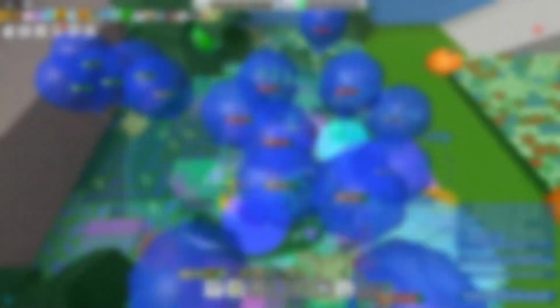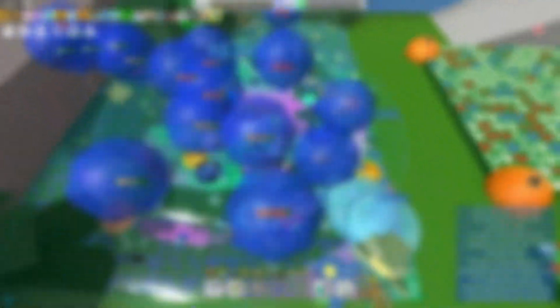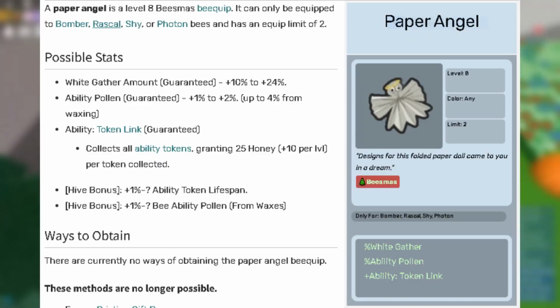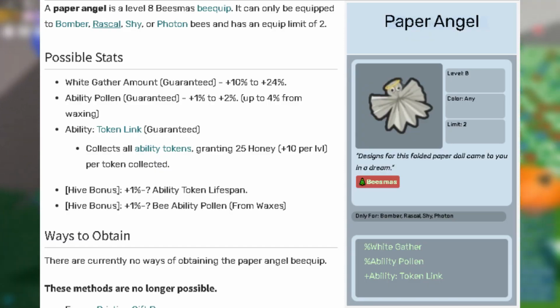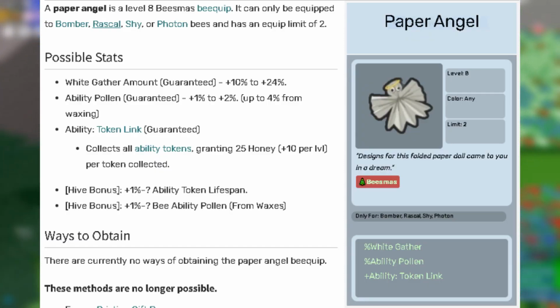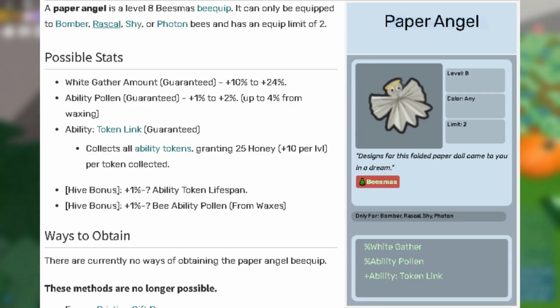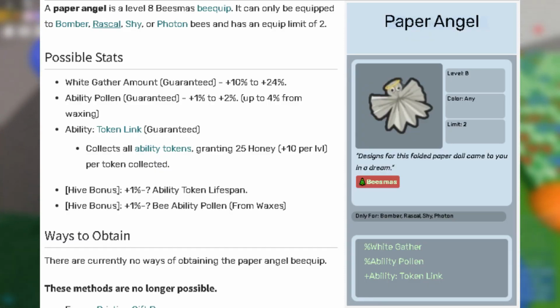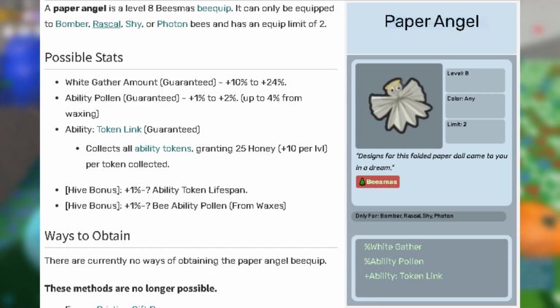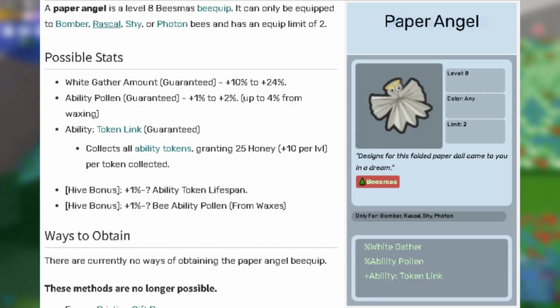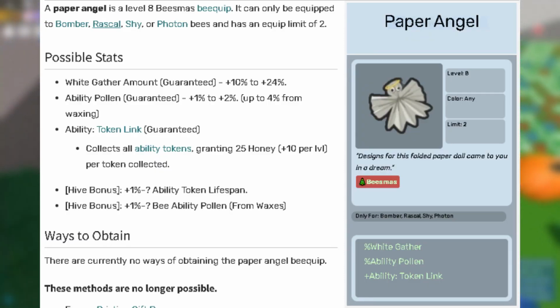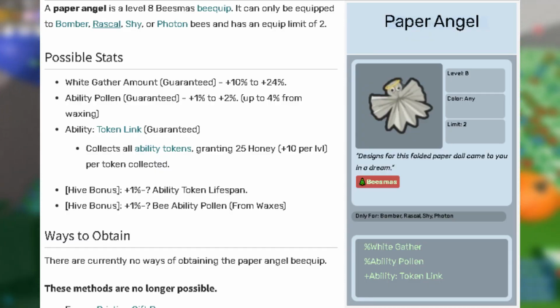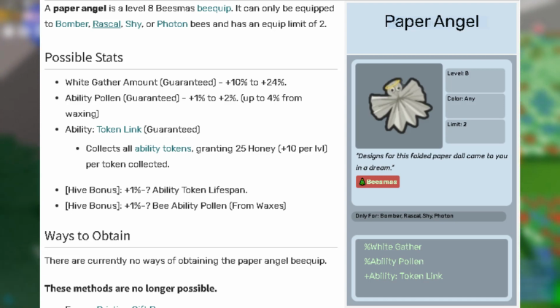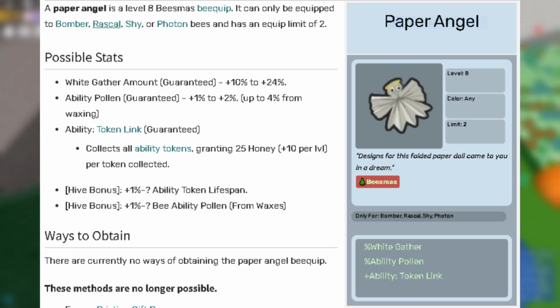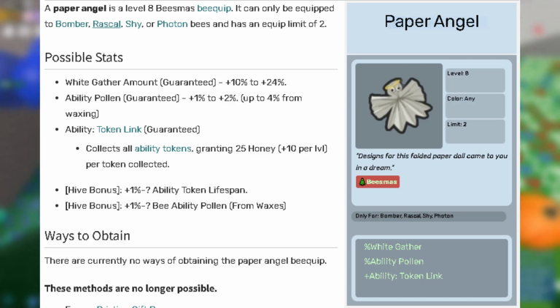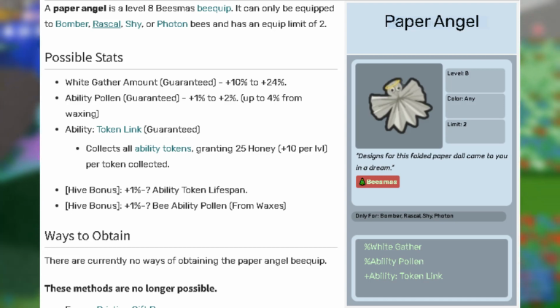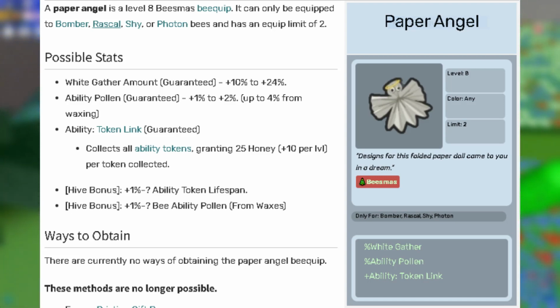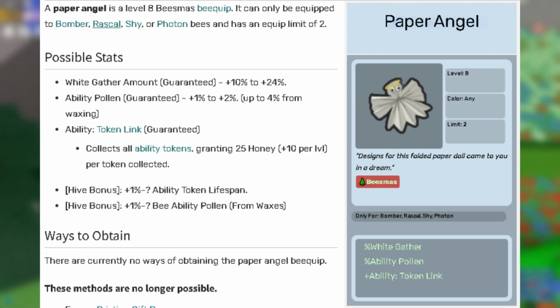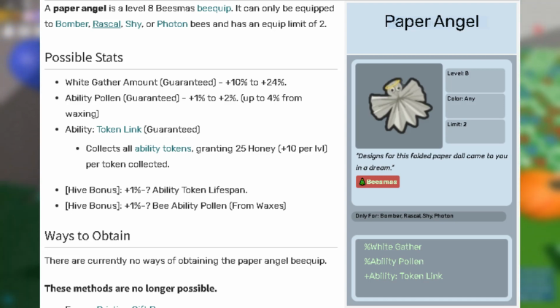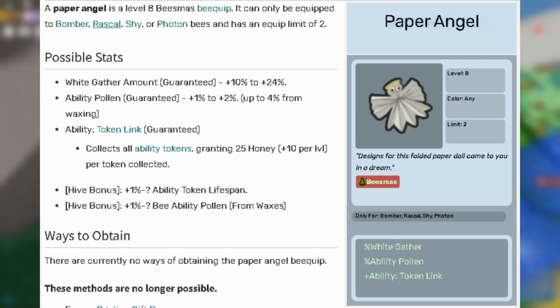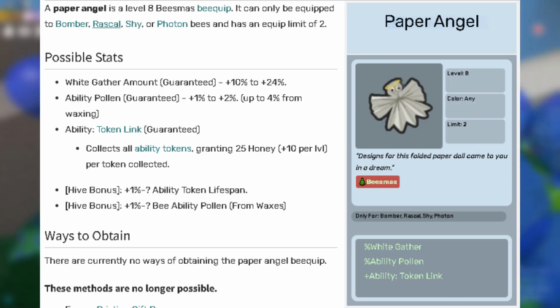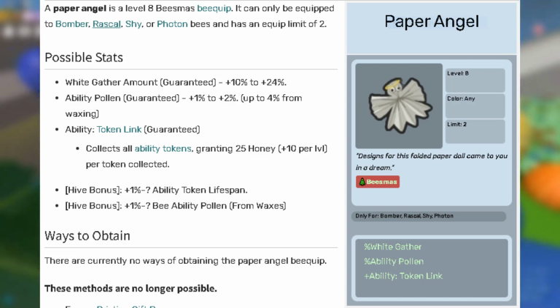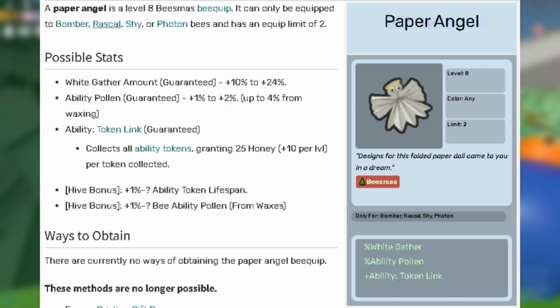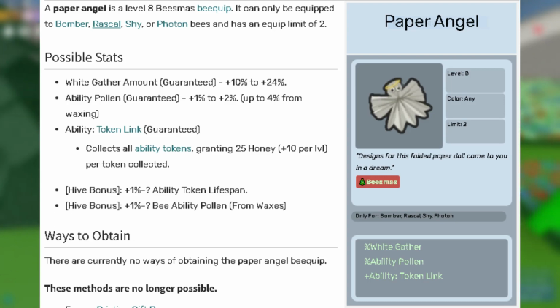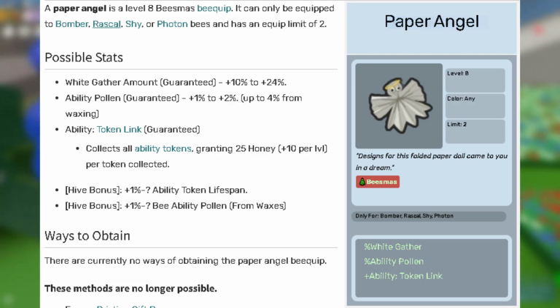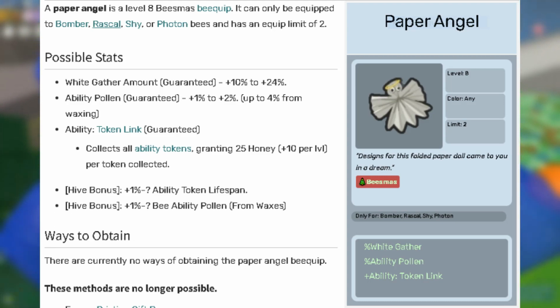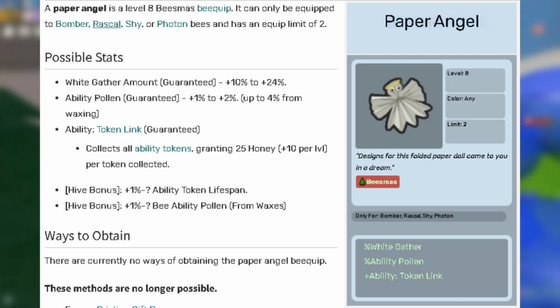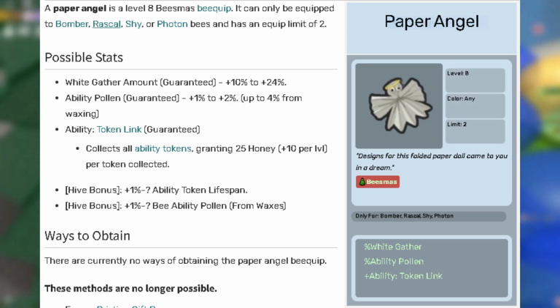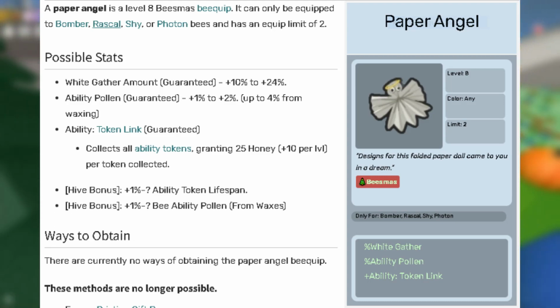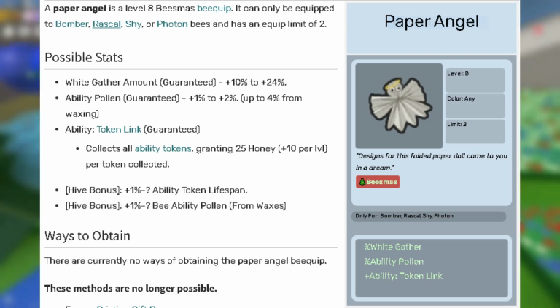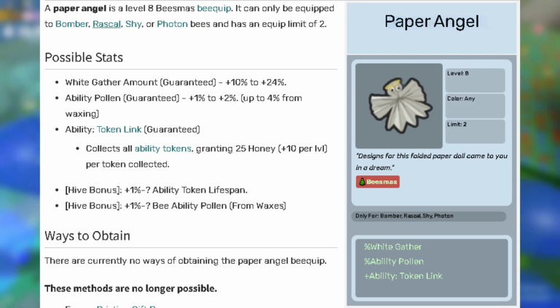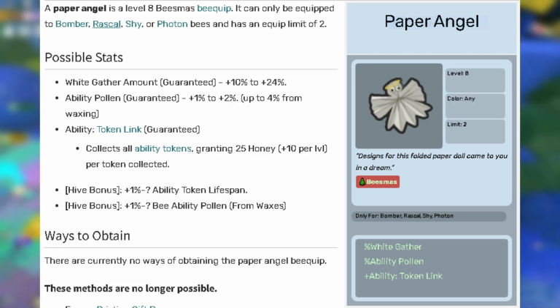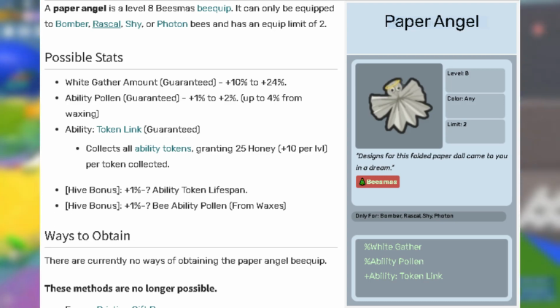Next is 1 paper angel. This is mostly for the token link ability that it has, but it has some OP bonuses too. It has a chance to have 1% to an unknown amount of ability token lifespan, and it also has a chance to have 1% bee ability pollen to an unknown amount.